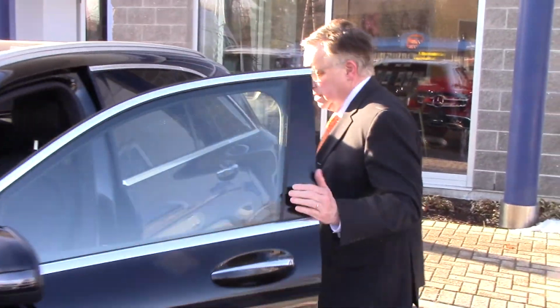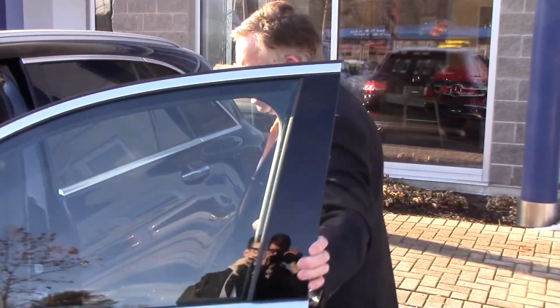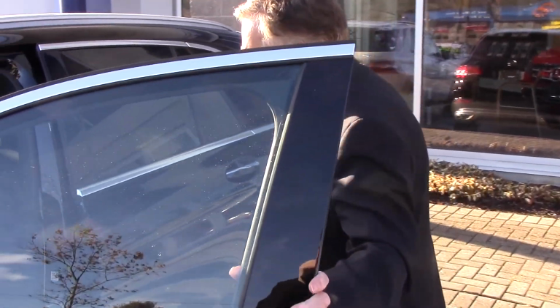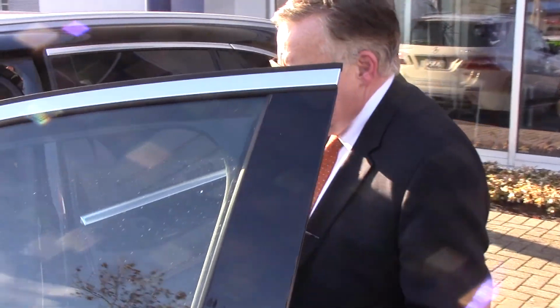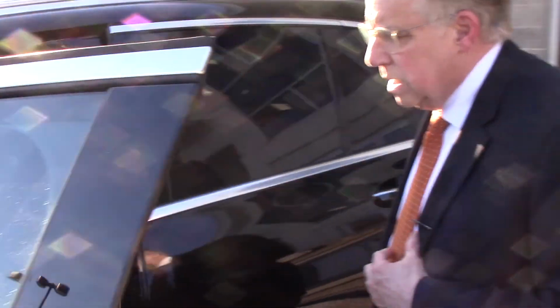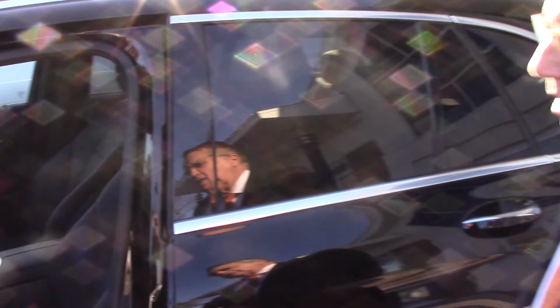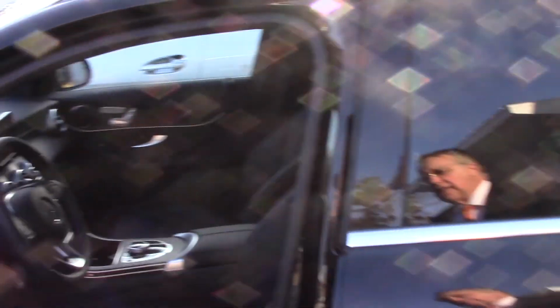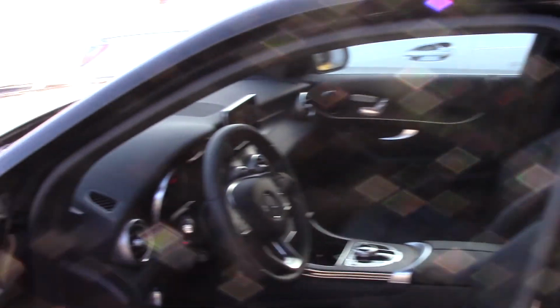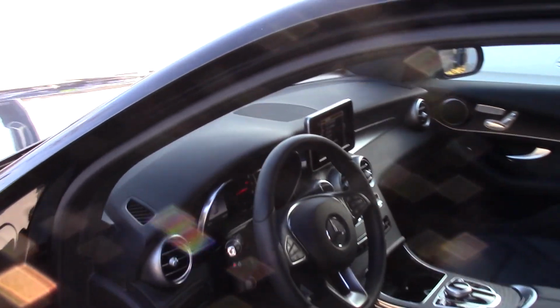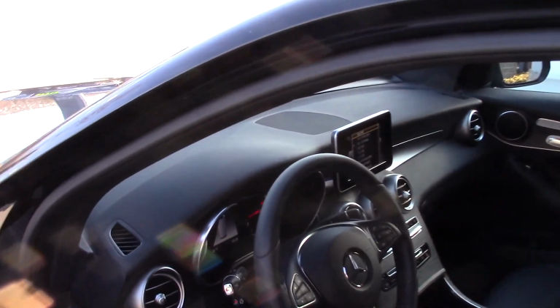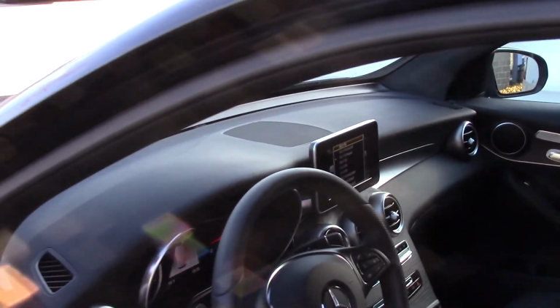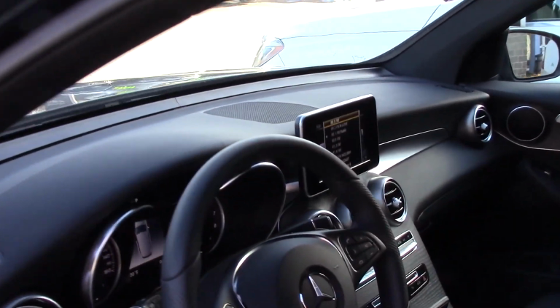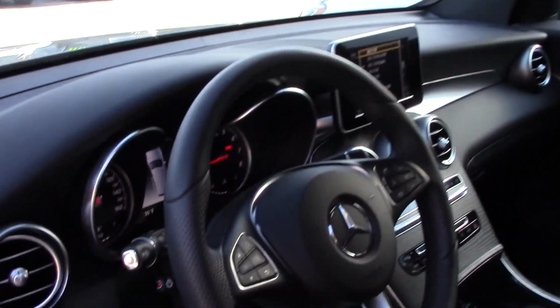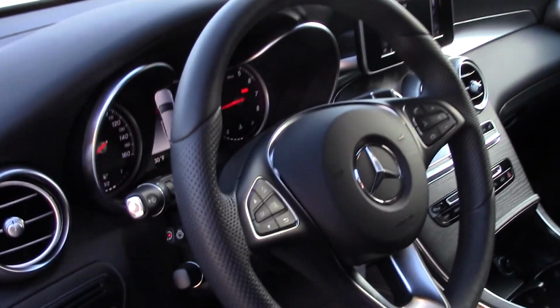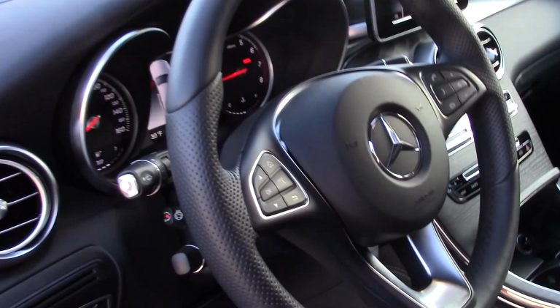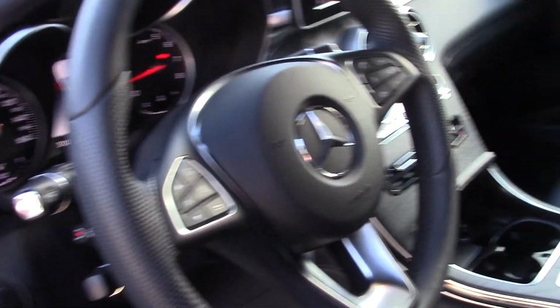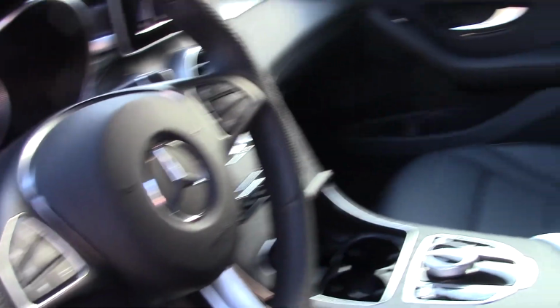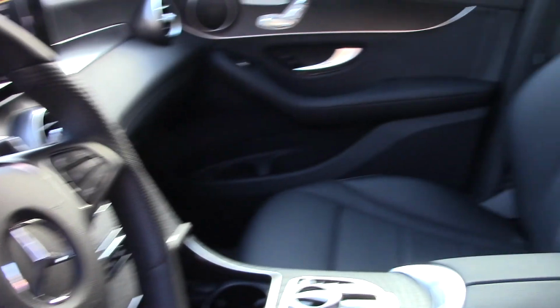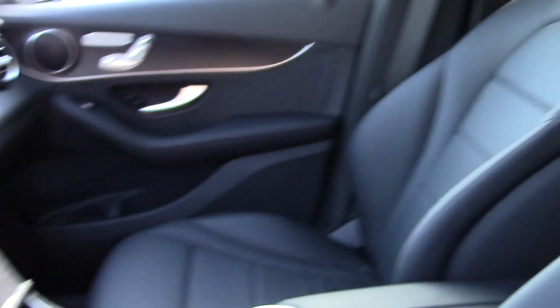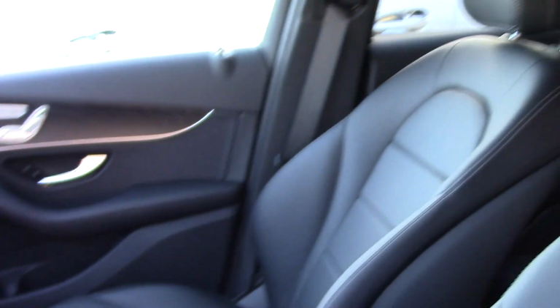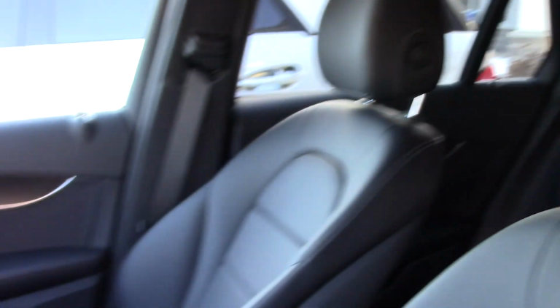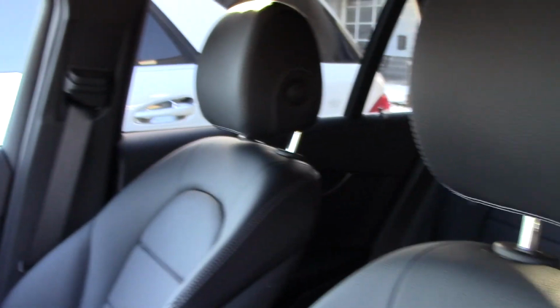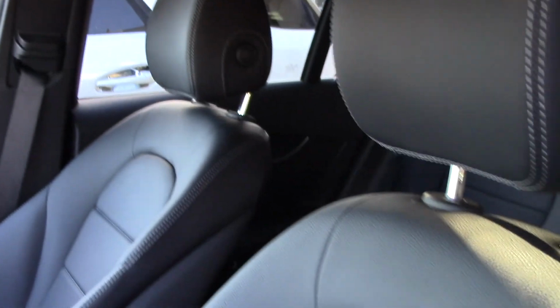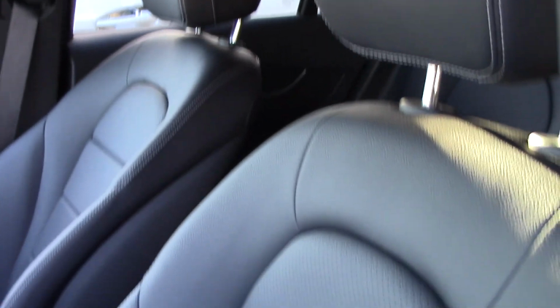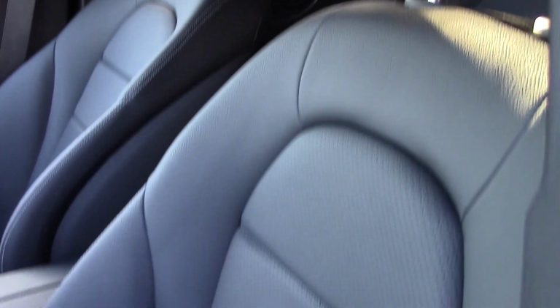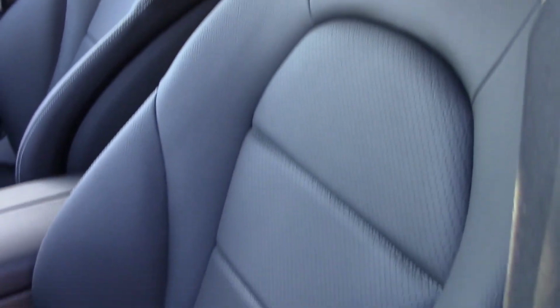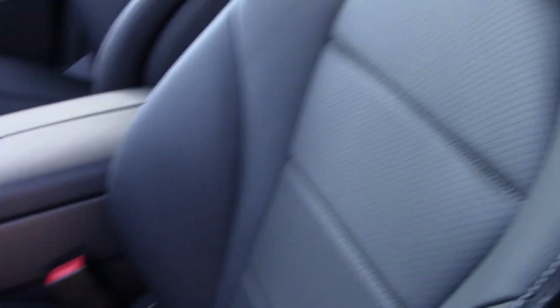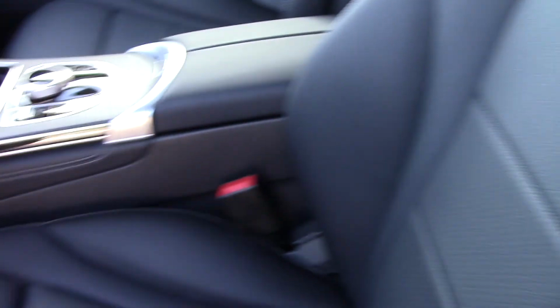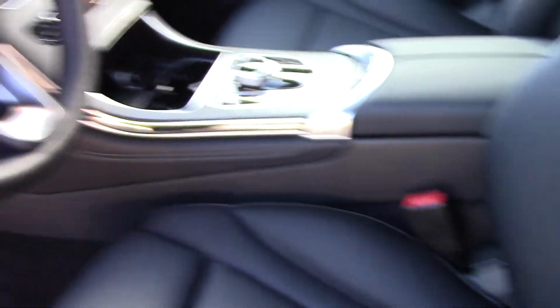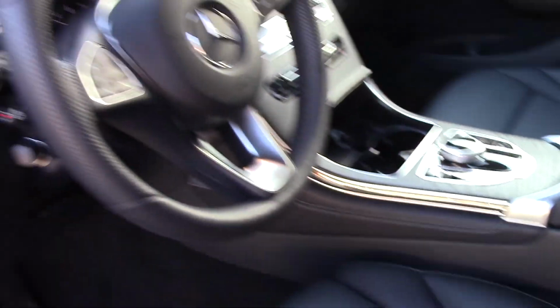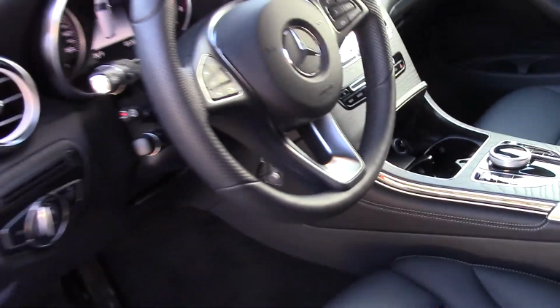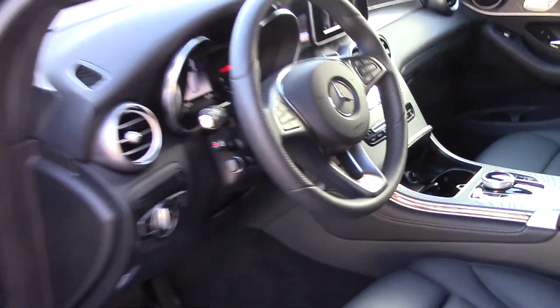Take a look inside. It's got AM, FM, and Sirius radio, heated steering wheel, and heated seats of course. It really is a beautiful car.